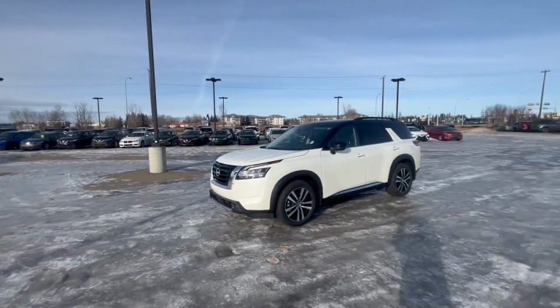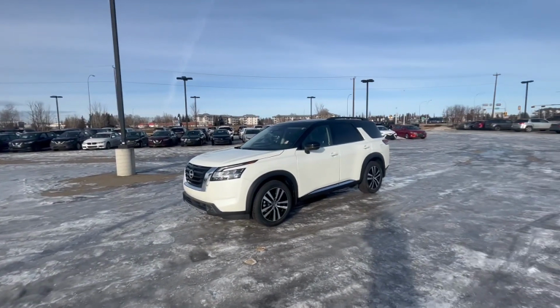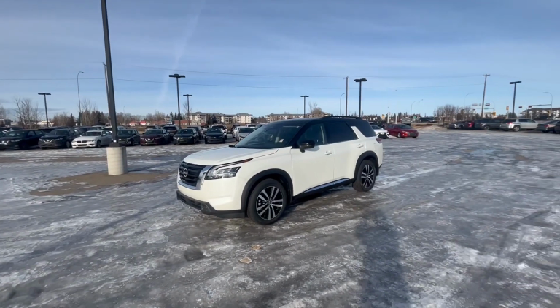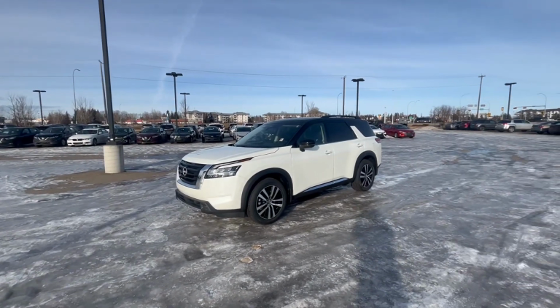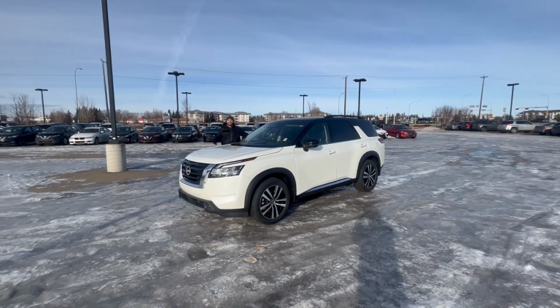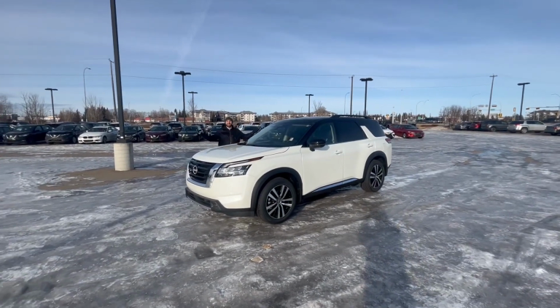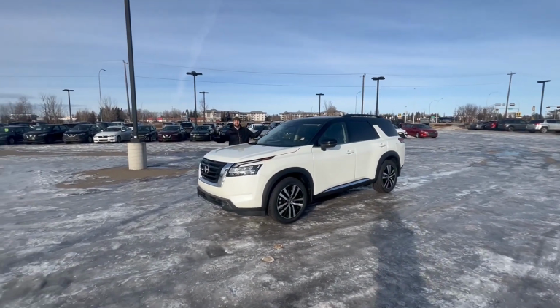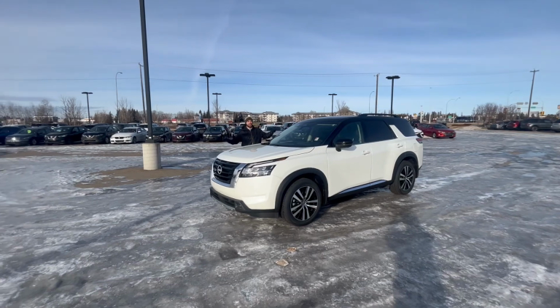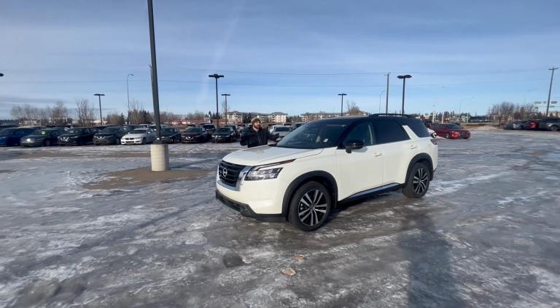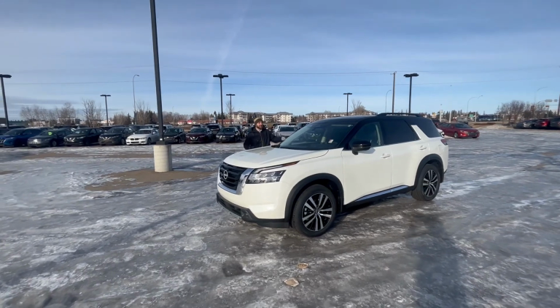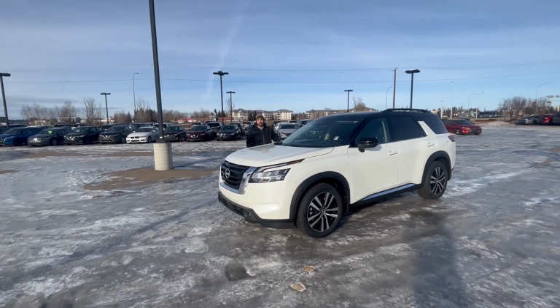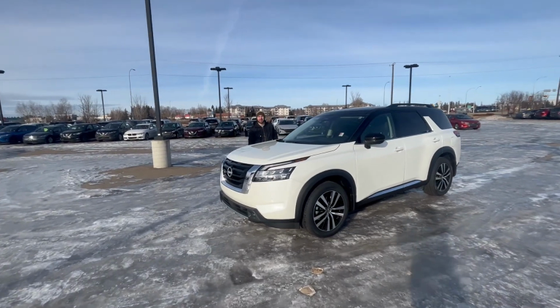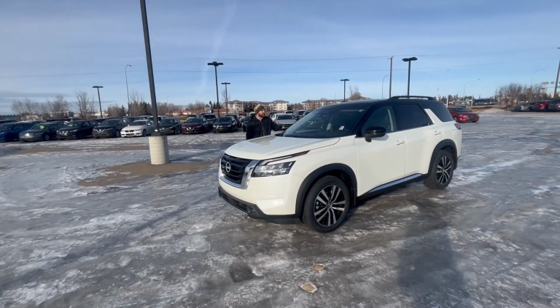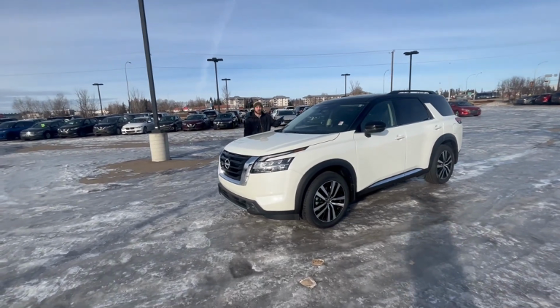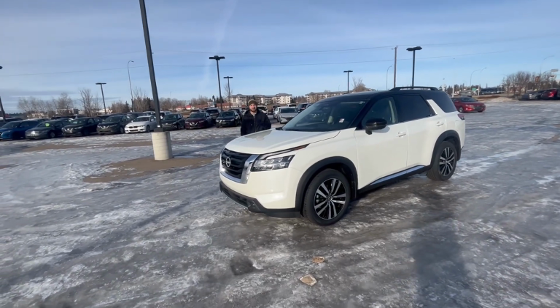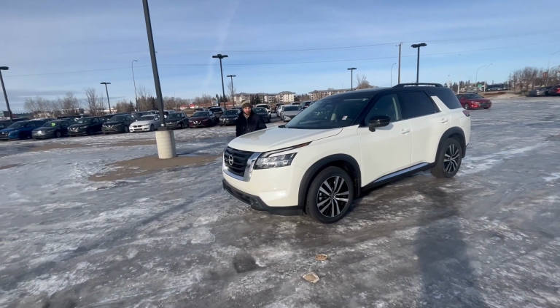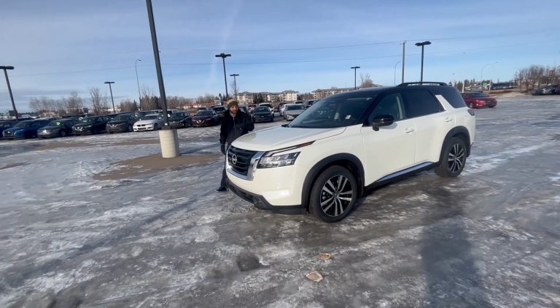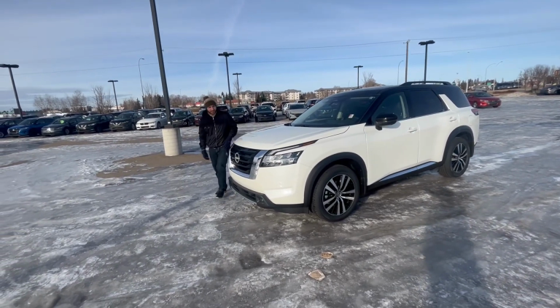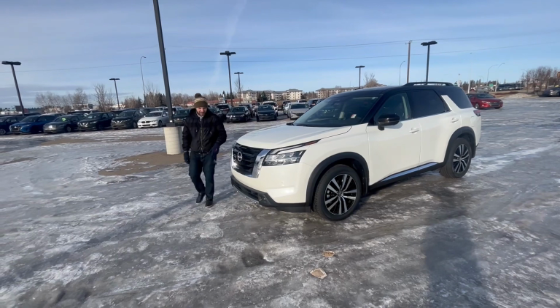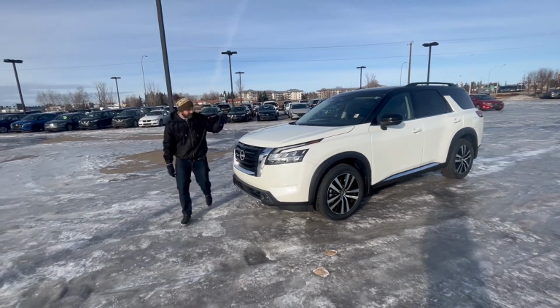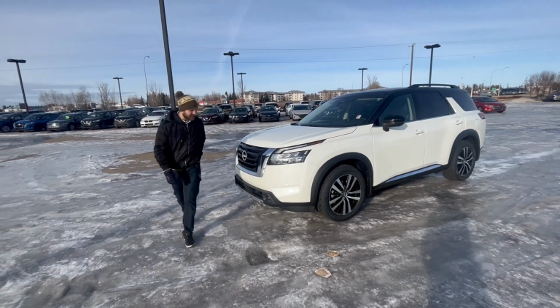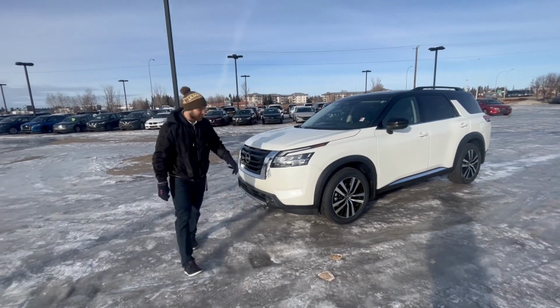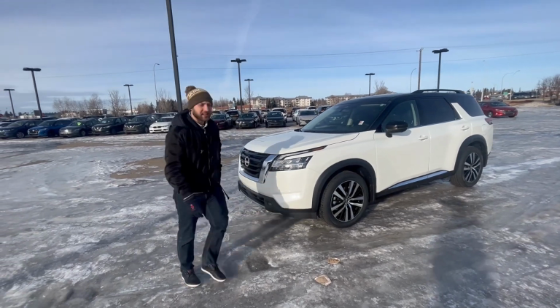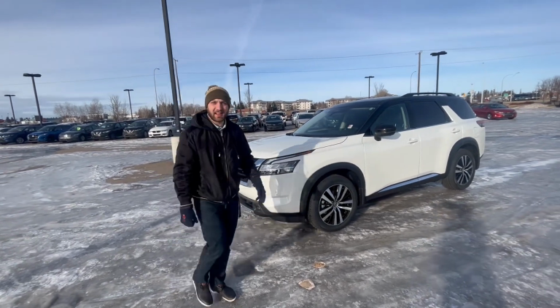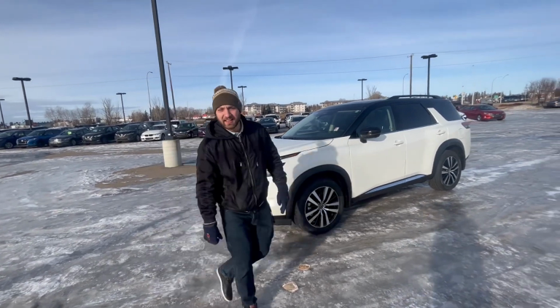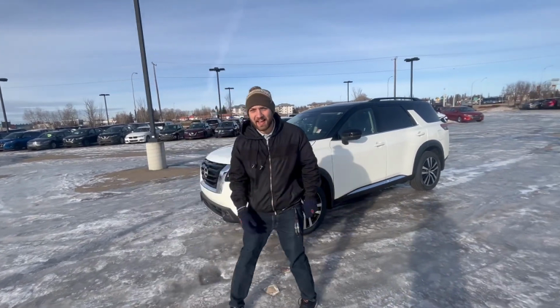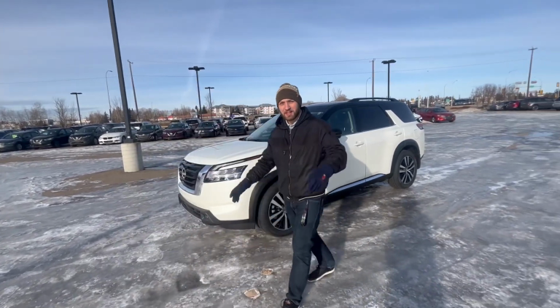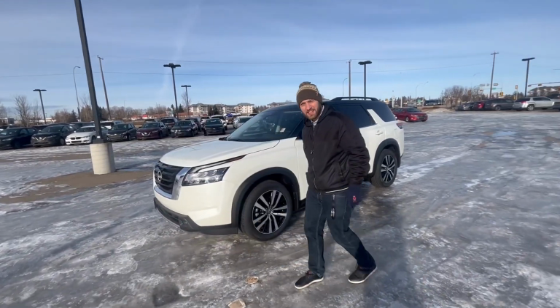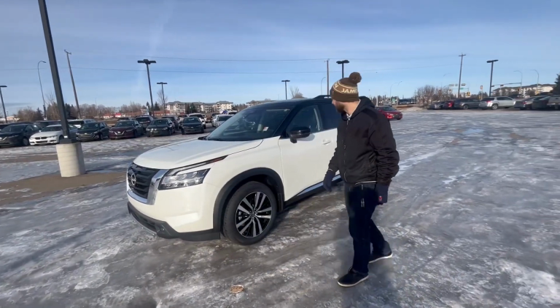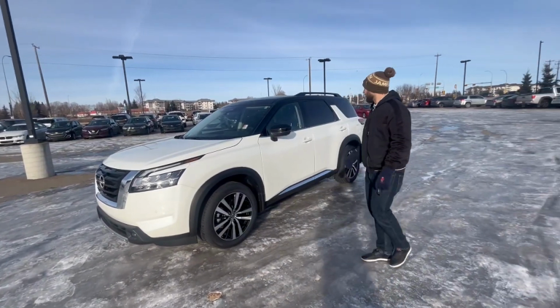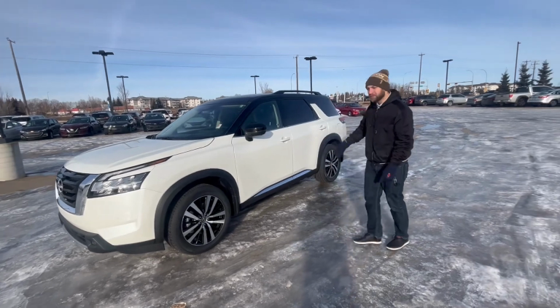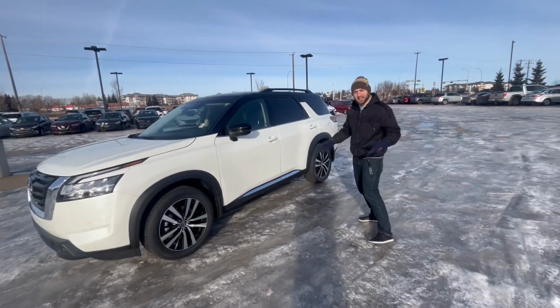We got here the 2024 Pathfinder two-tone platinum — this thing's fully loaded. It has the best standard safety tech in its class because it's Nissan, and if you come inside here, I want to show you how it looks.